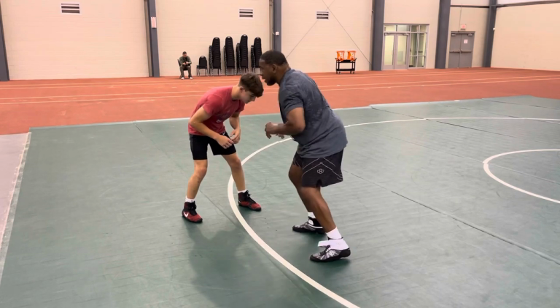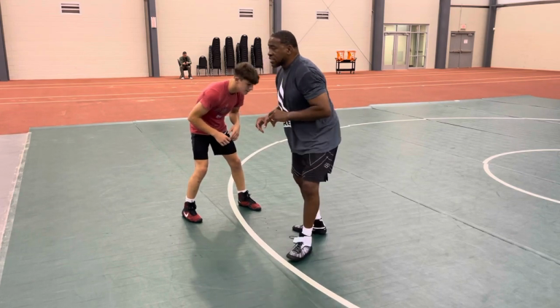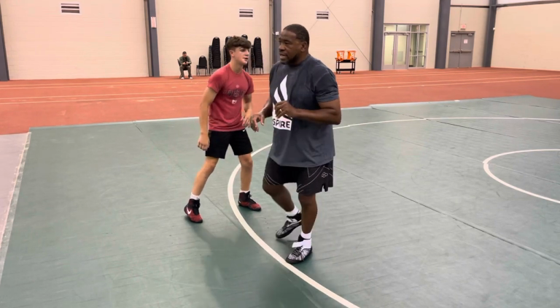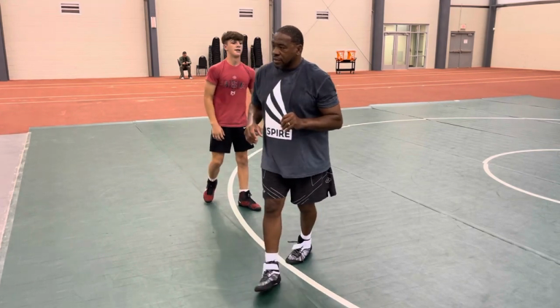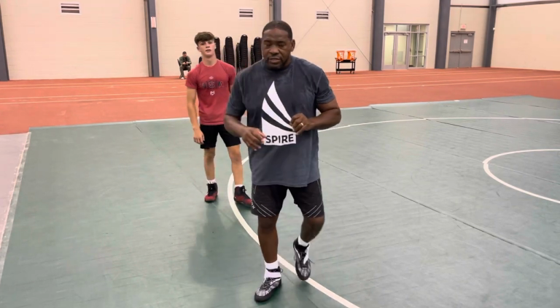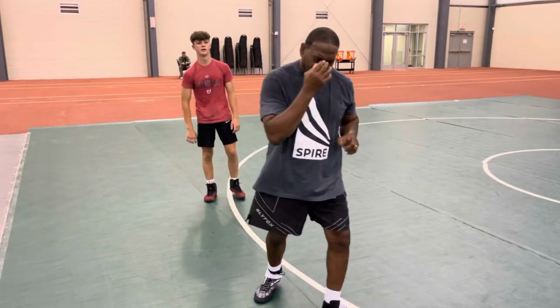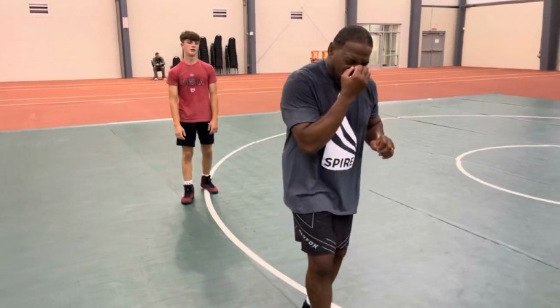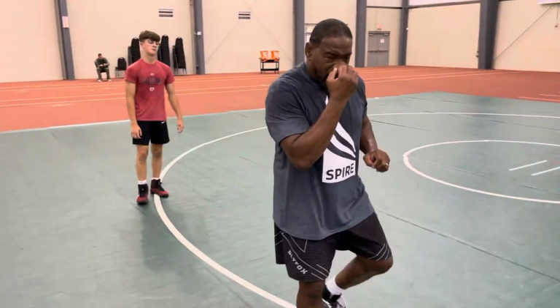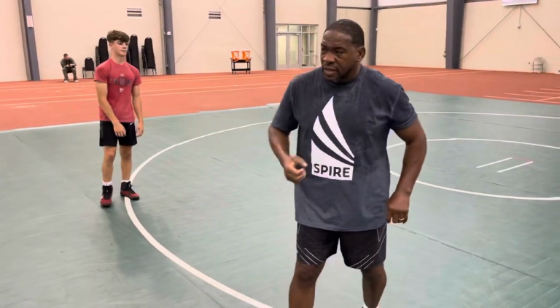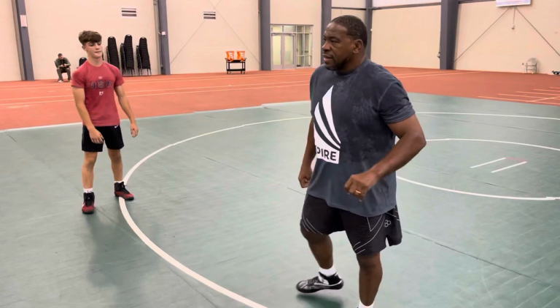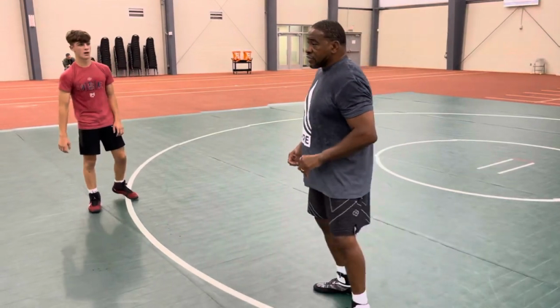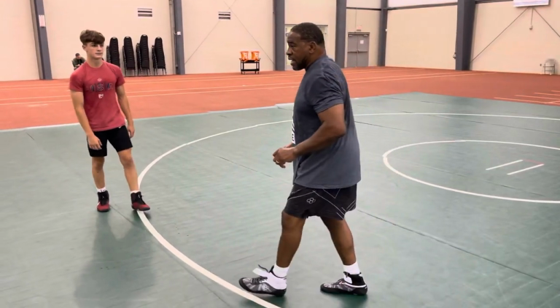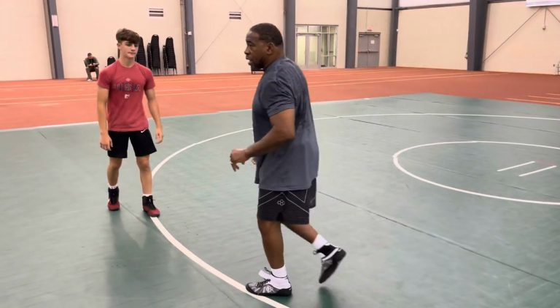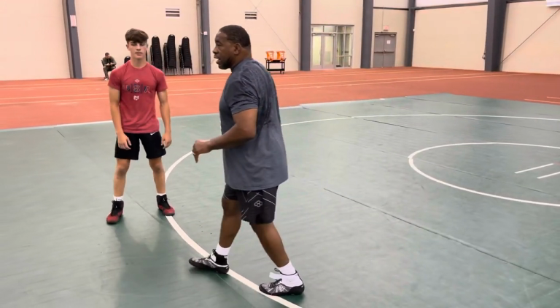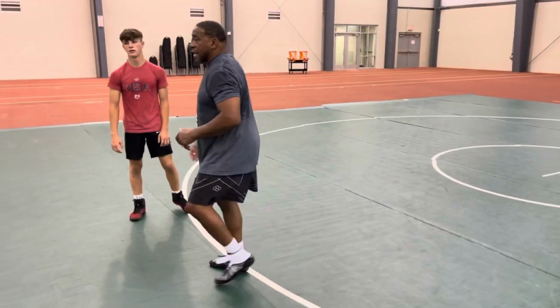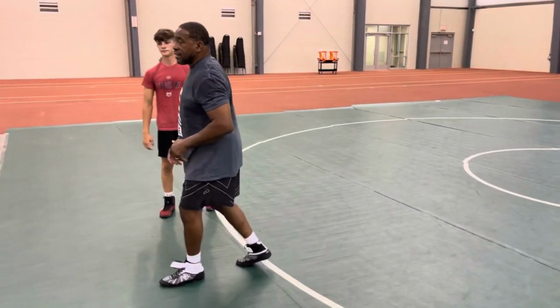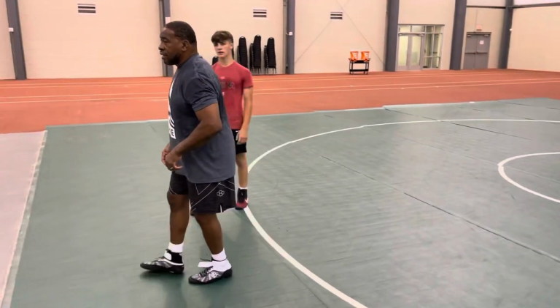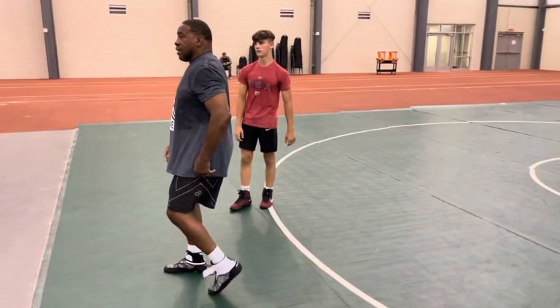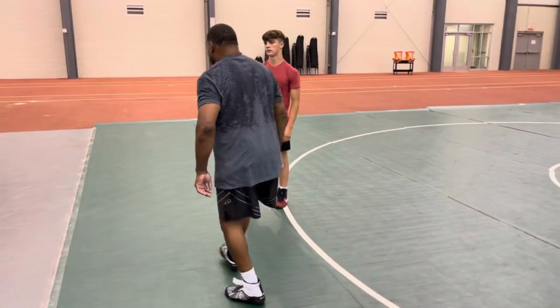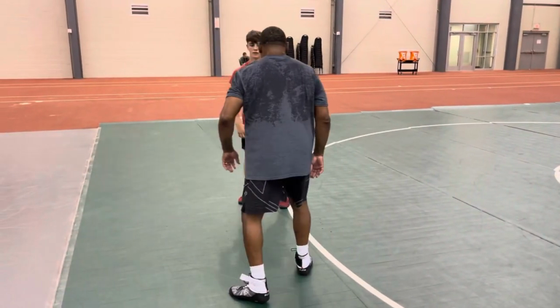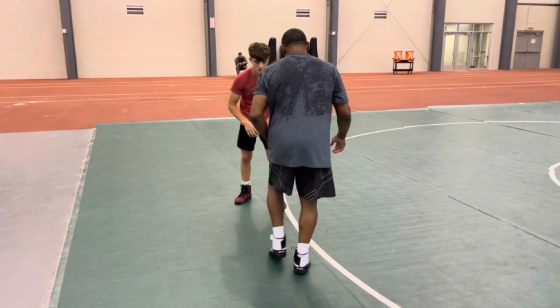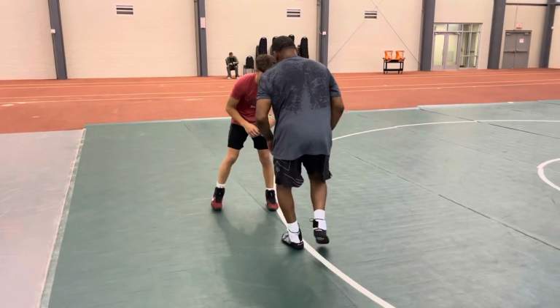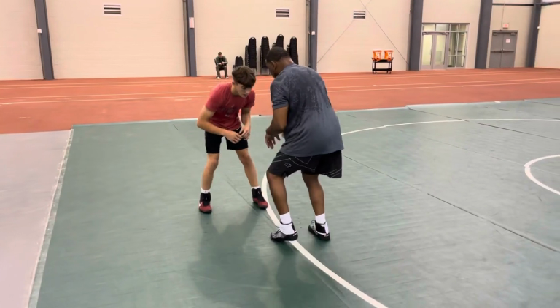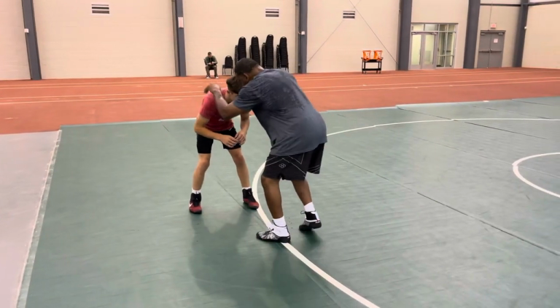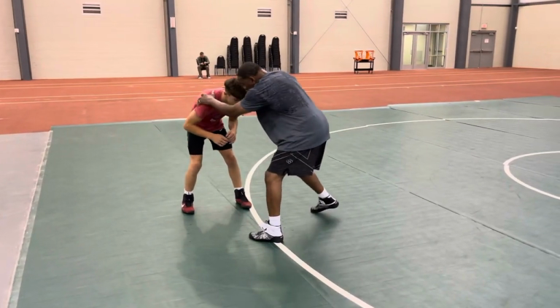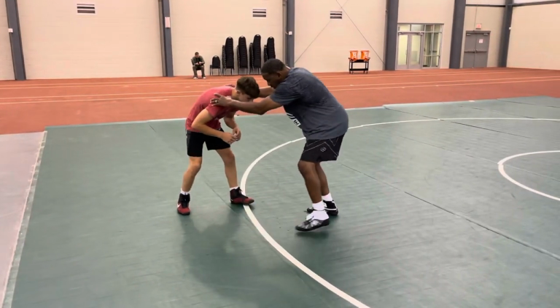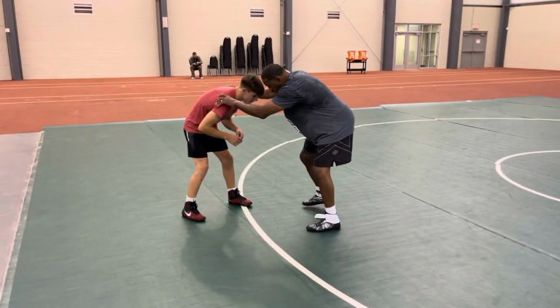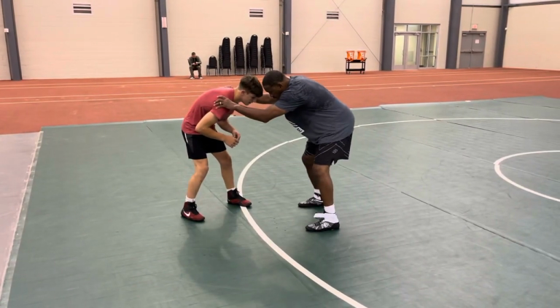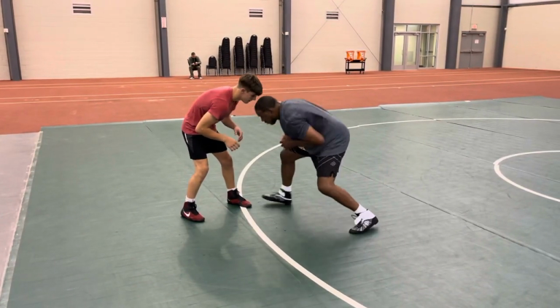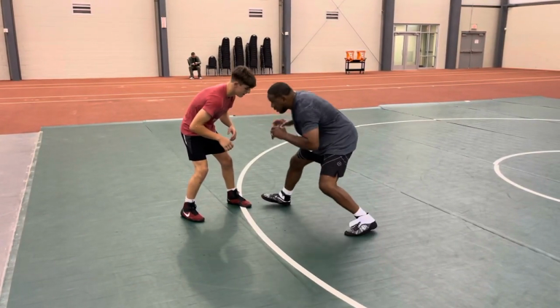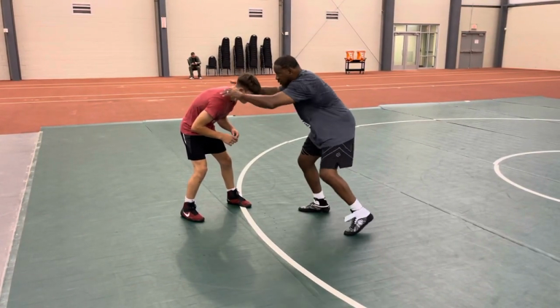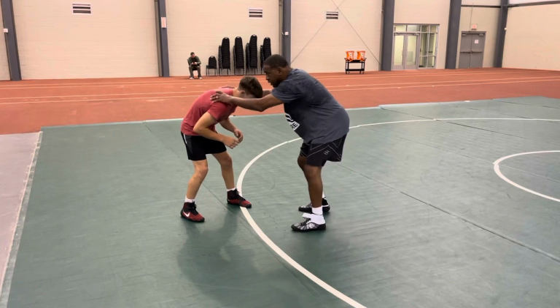Watch my steps — it's kind of a scissor step. I'm bringing my elbows back. I'm setting my feet. So when my elbows come off, two steps.